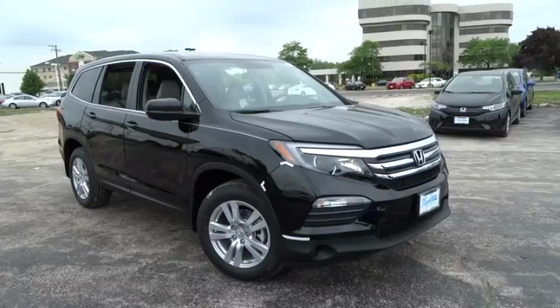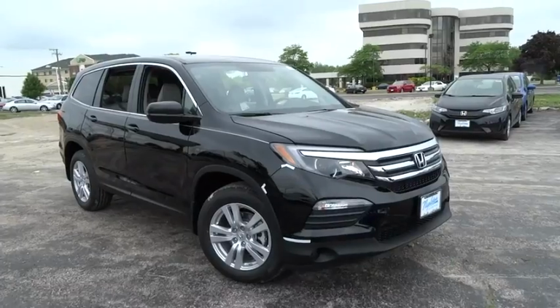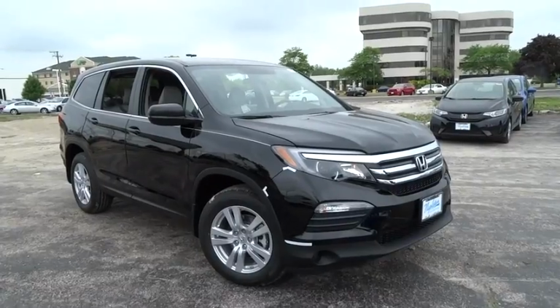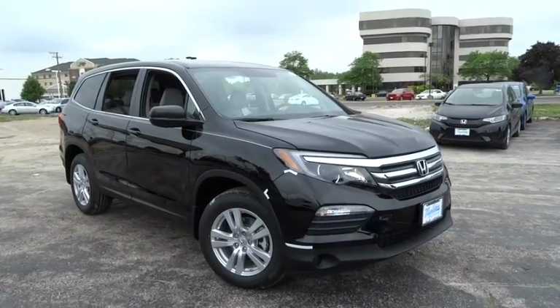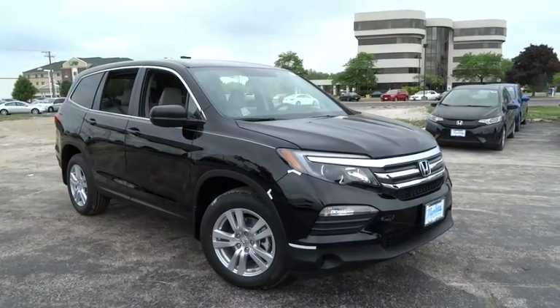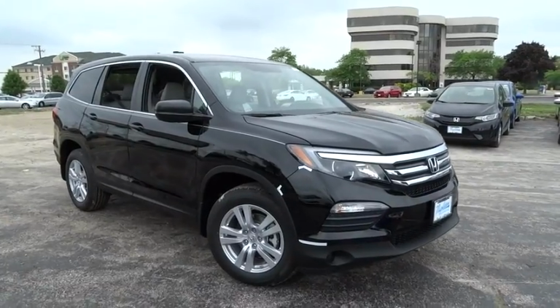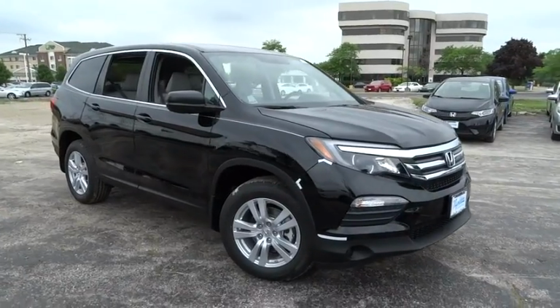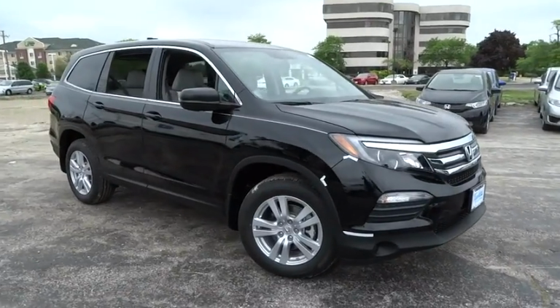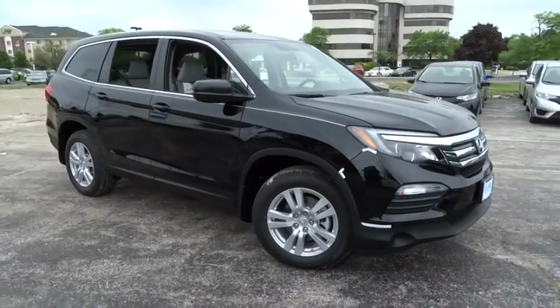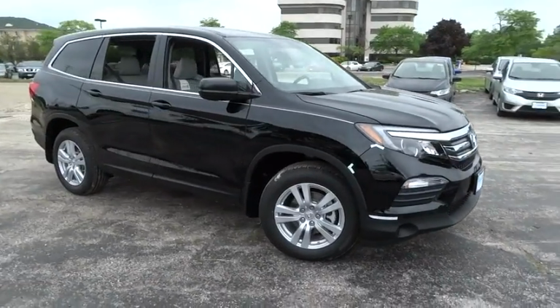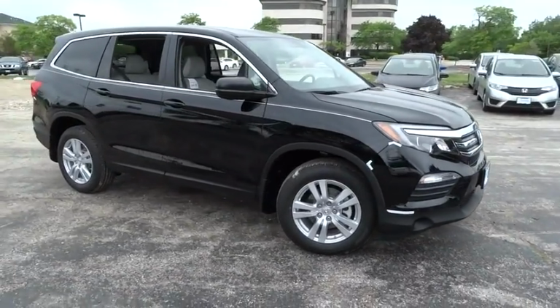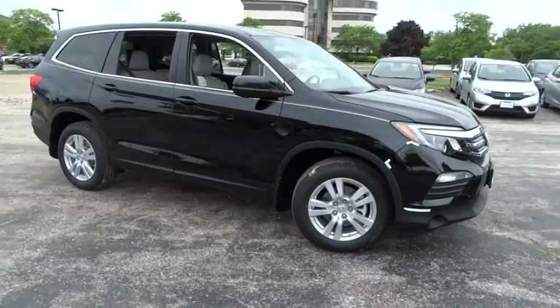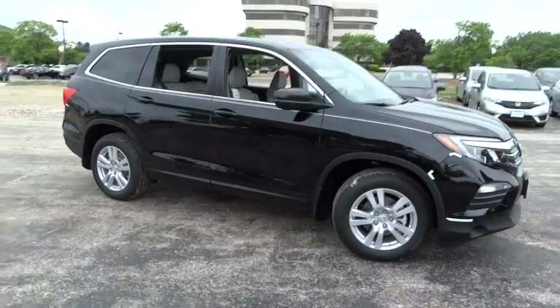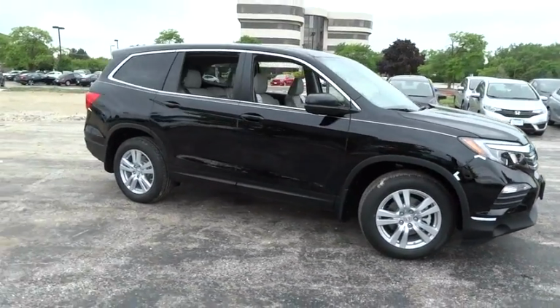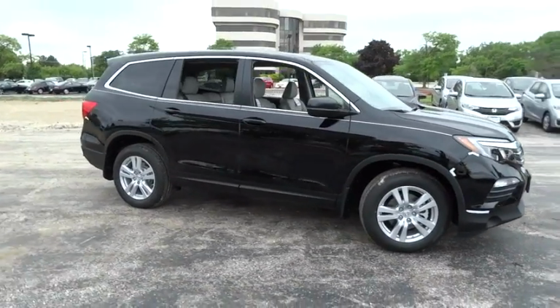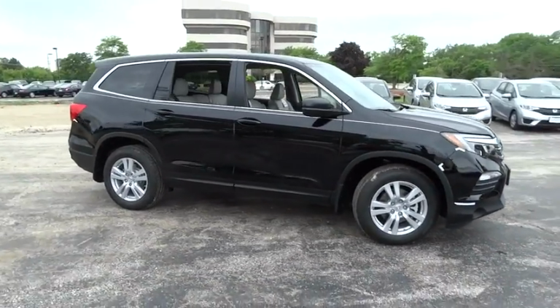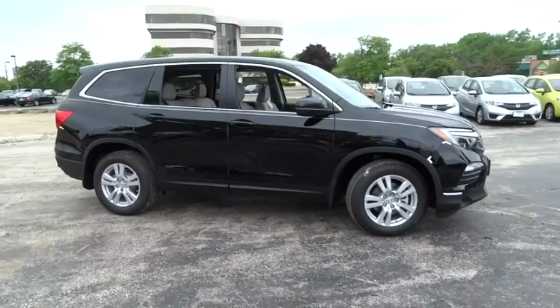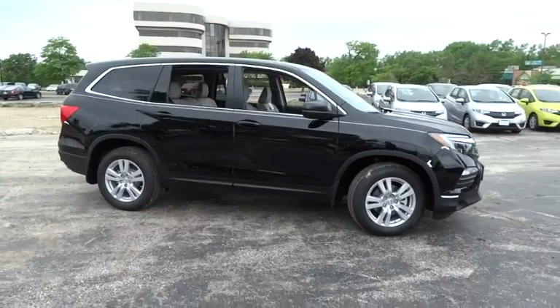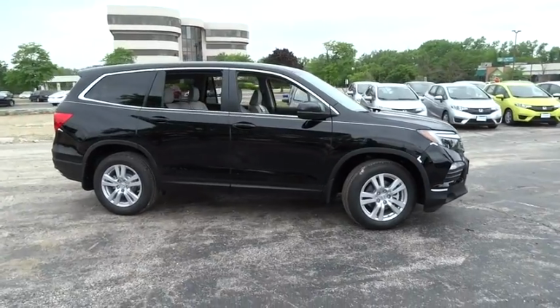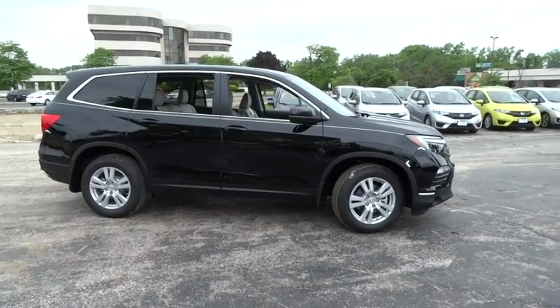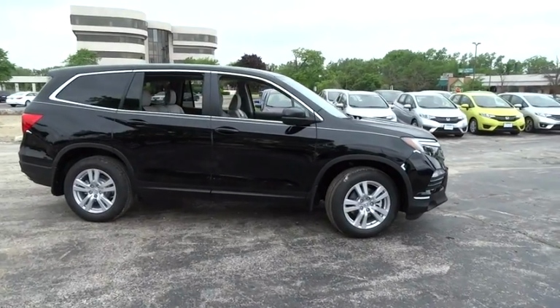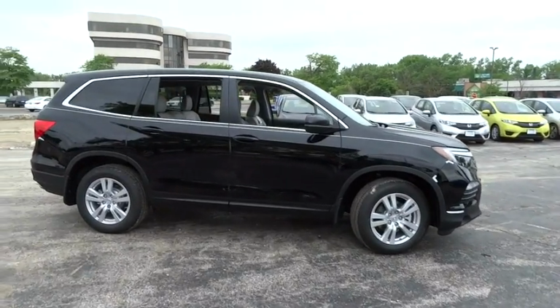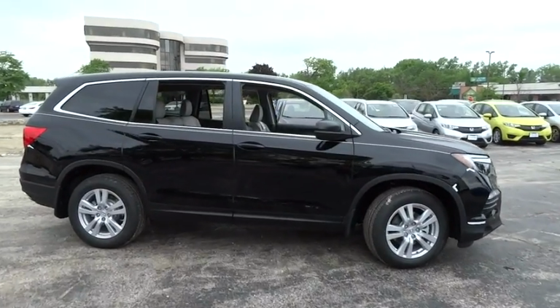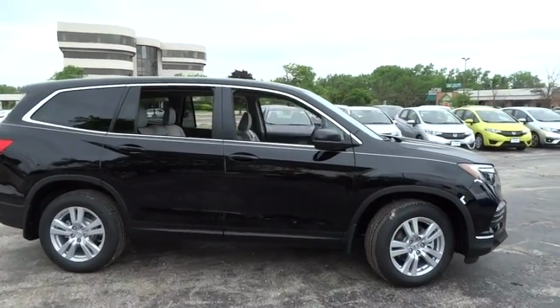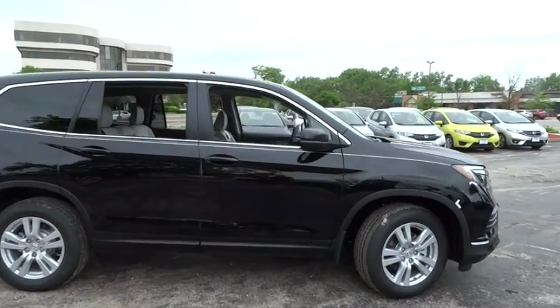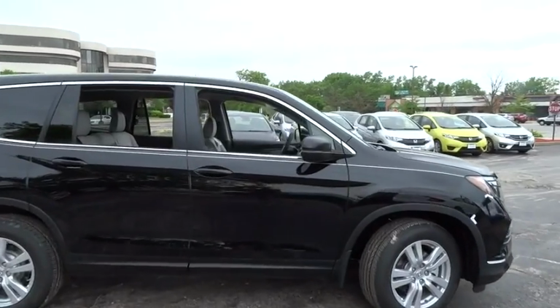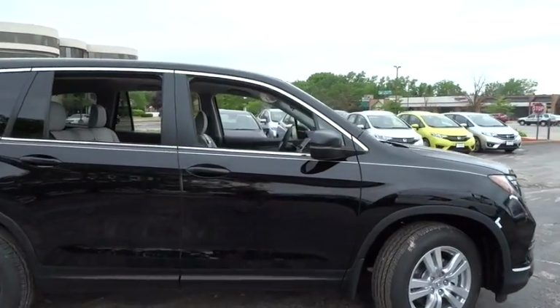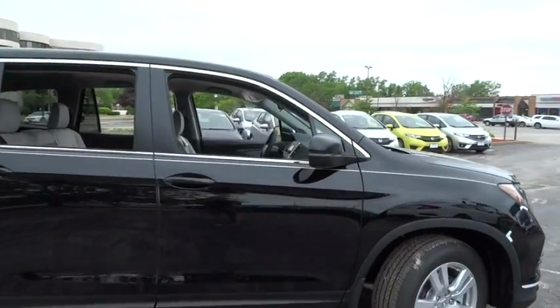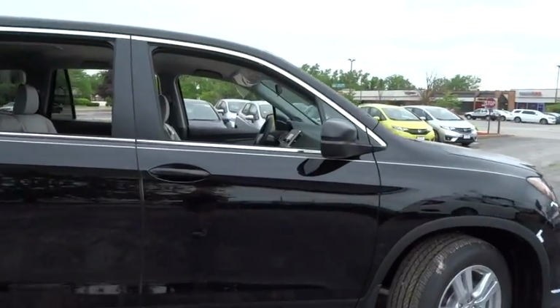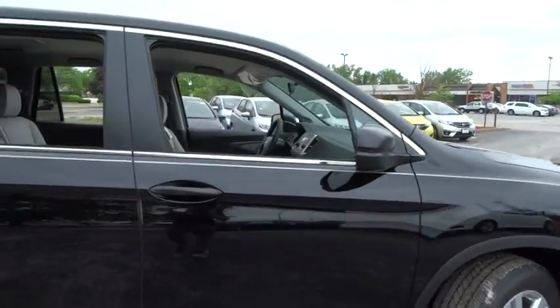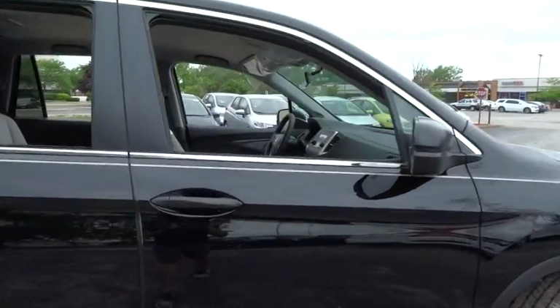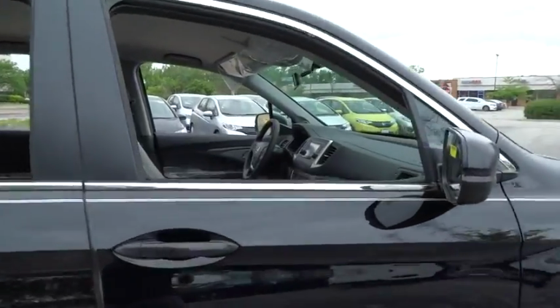The 2016 Honda Pilot. Optimal utility. Indulgent interior. Powerful performer. You'll be ready for almost anything in the Honda Pilot.